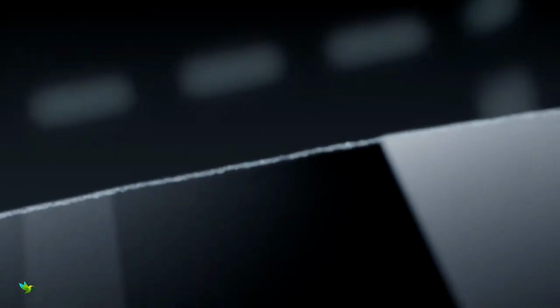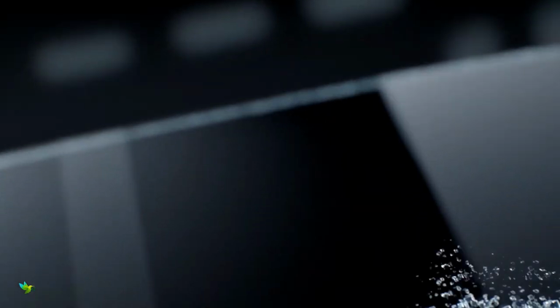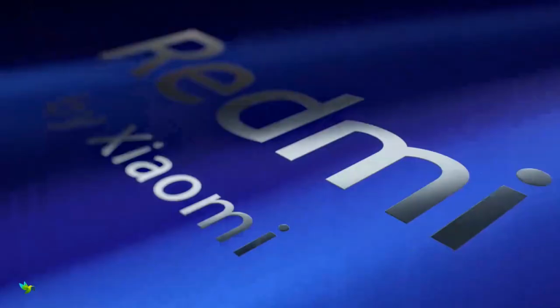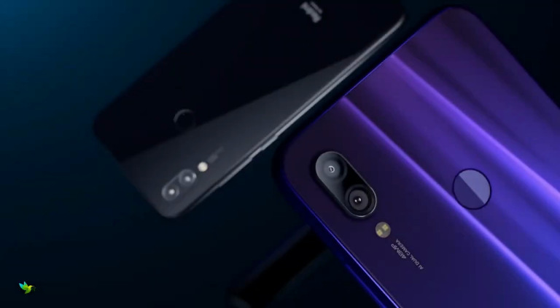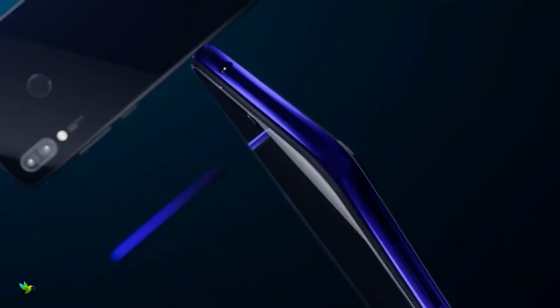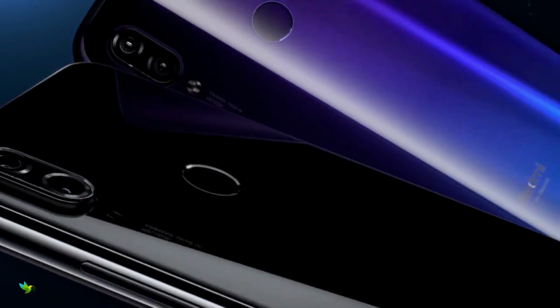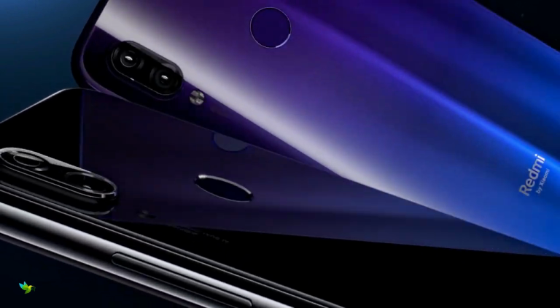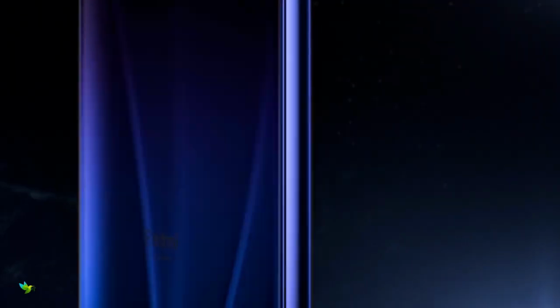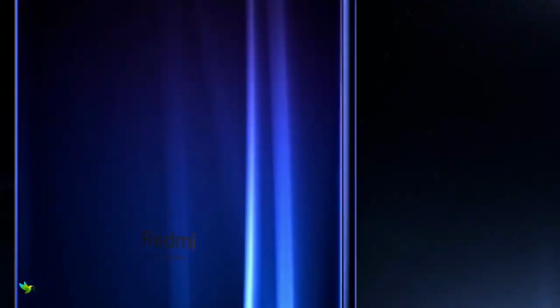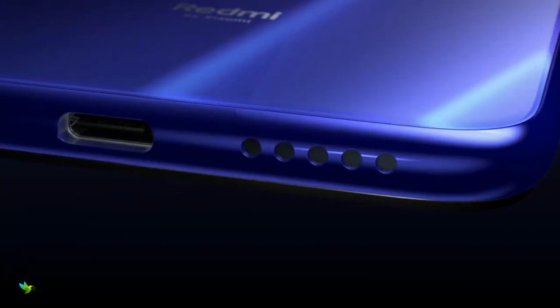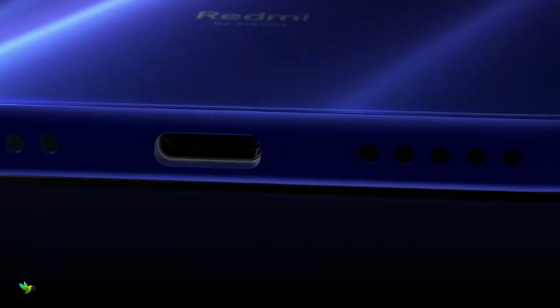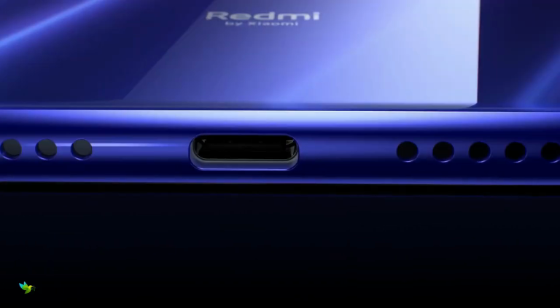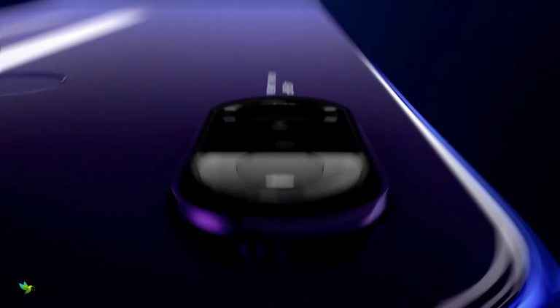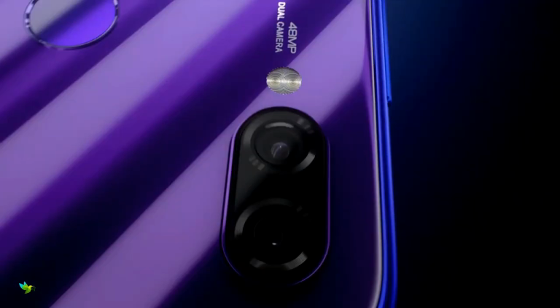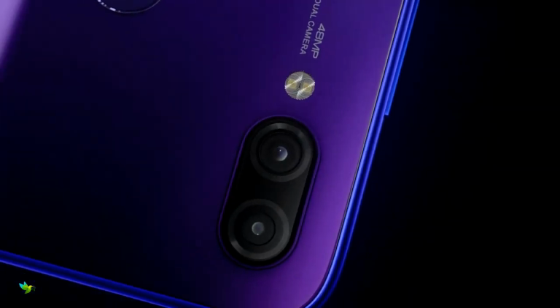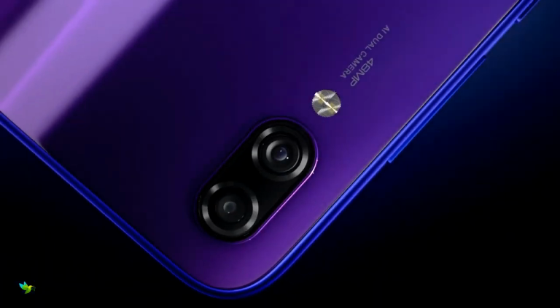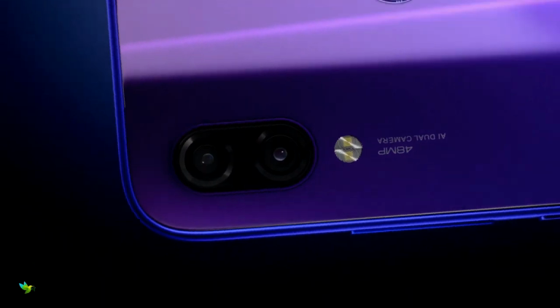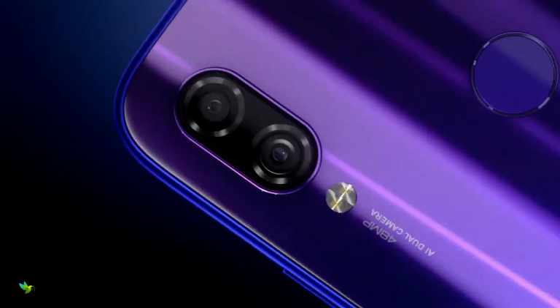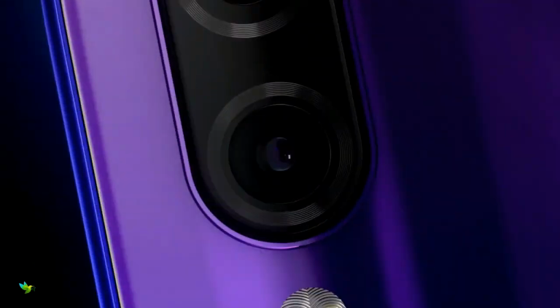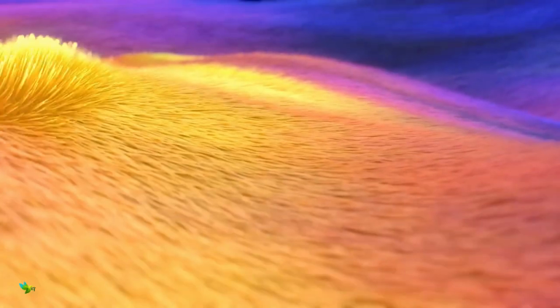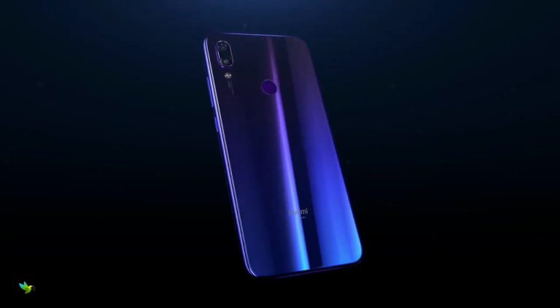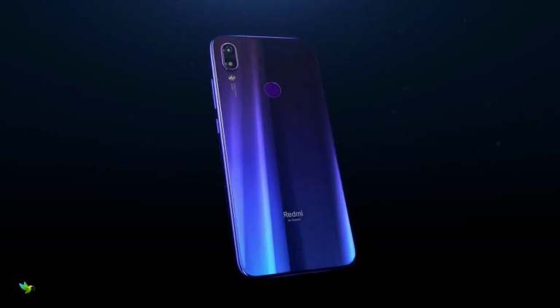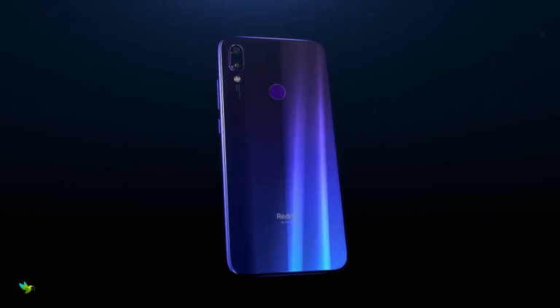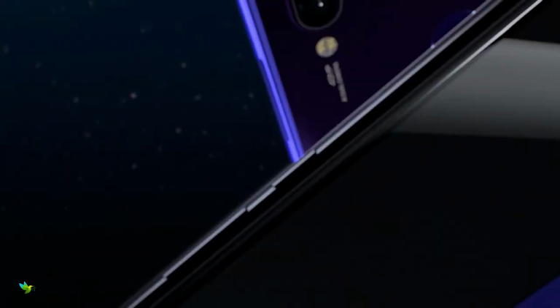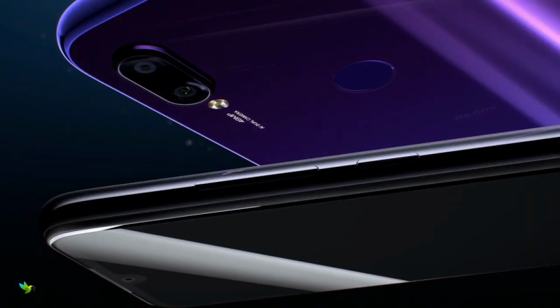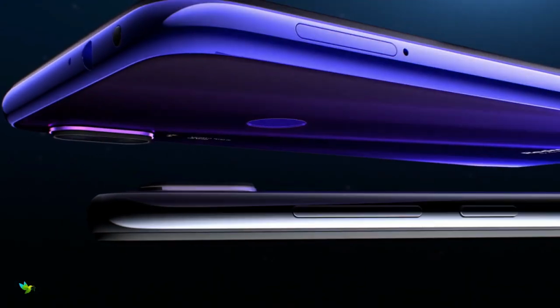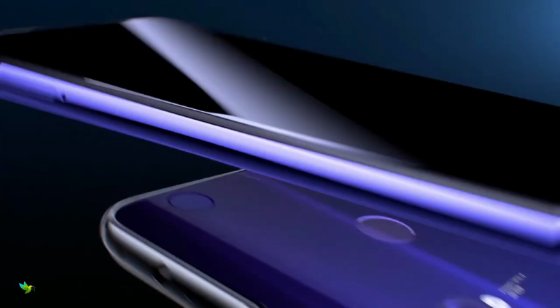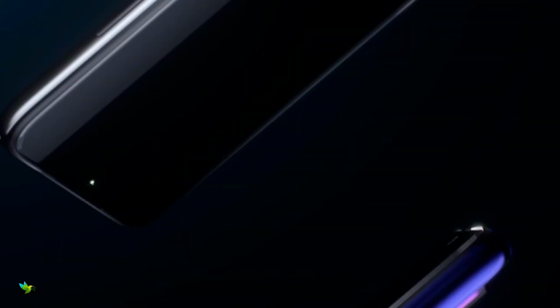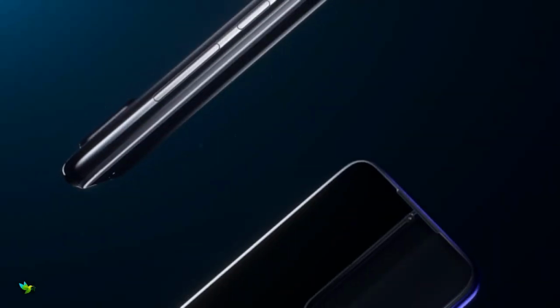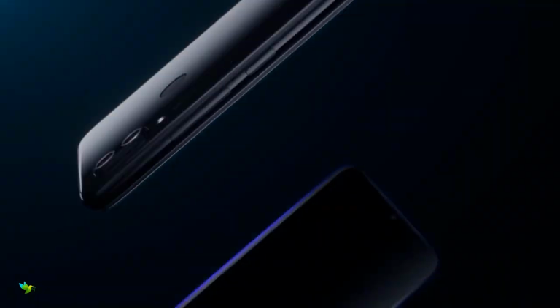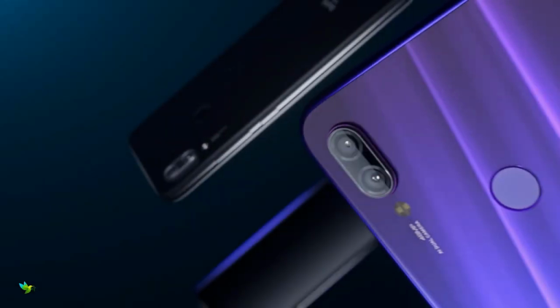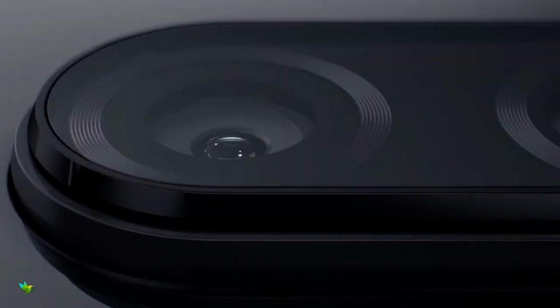As far as the cameras are concerned, the Xiaomi Redmi Note 7 on the rear packs a dual camera setup consisting of a 48-megapixel camera with an f/1.8 aperture along with a 5-megapixel depth sensor. There is a 13-megapixel camera on the front for selfies.